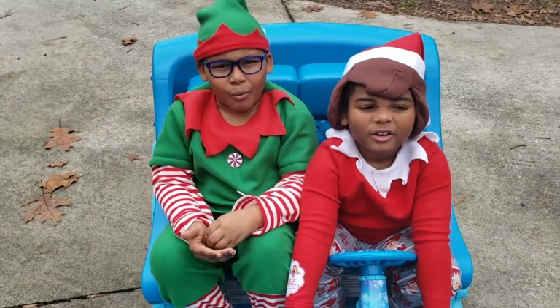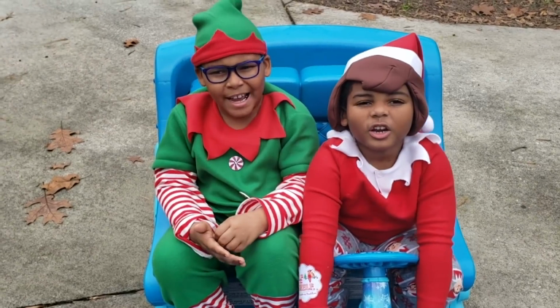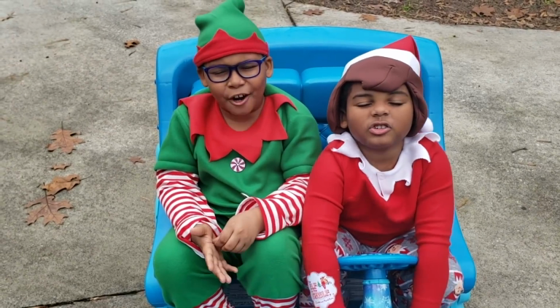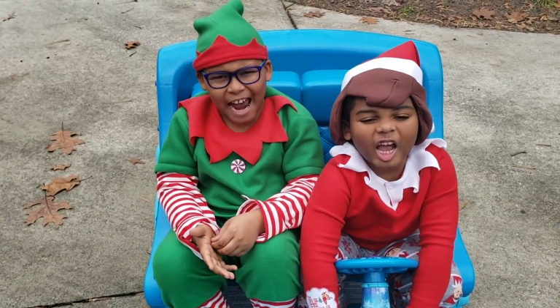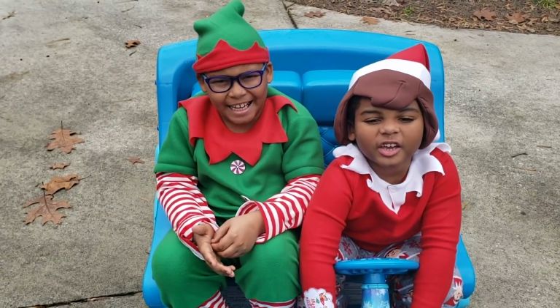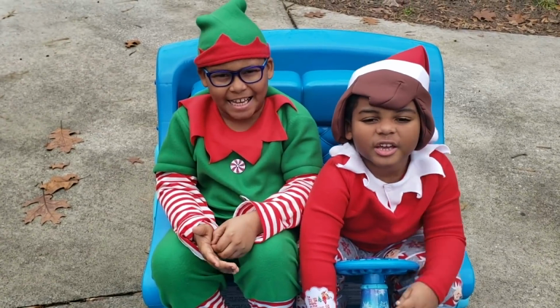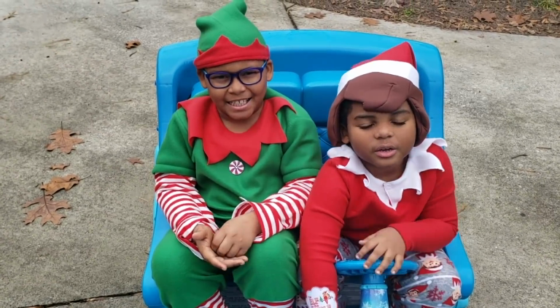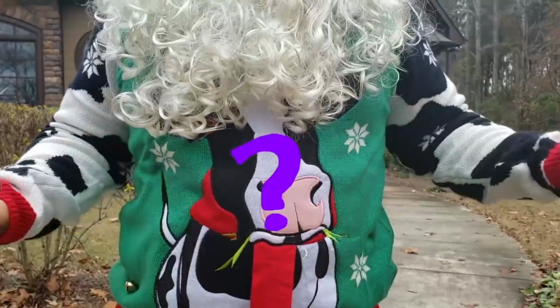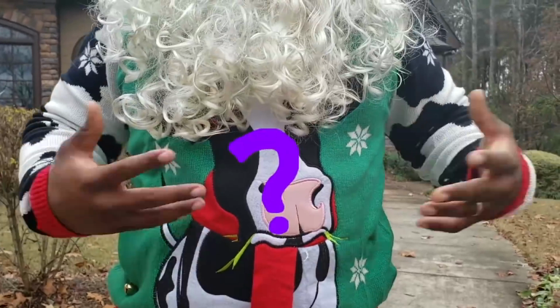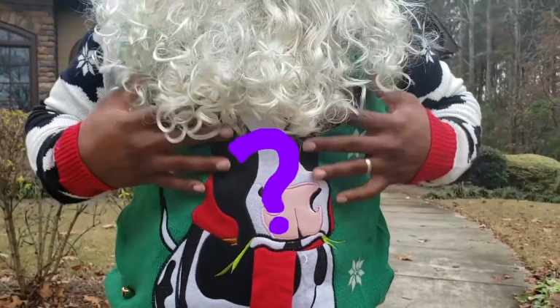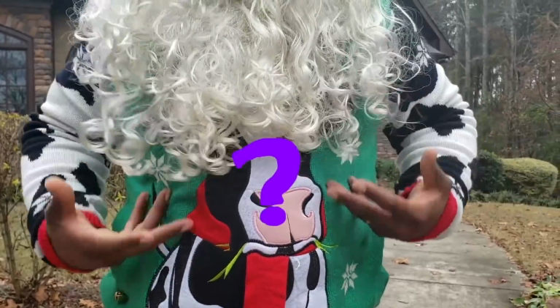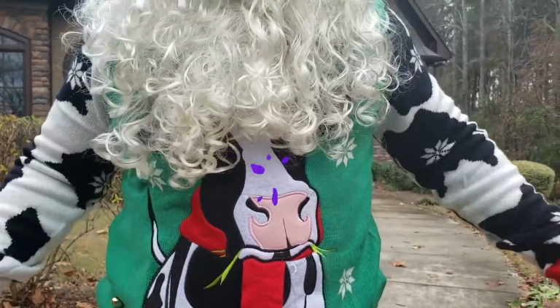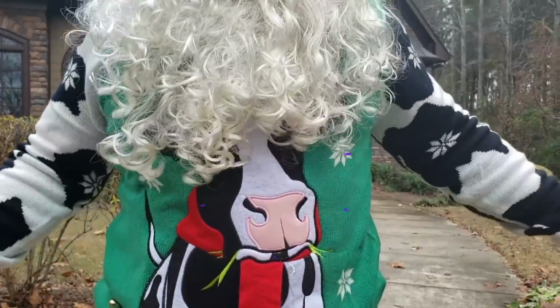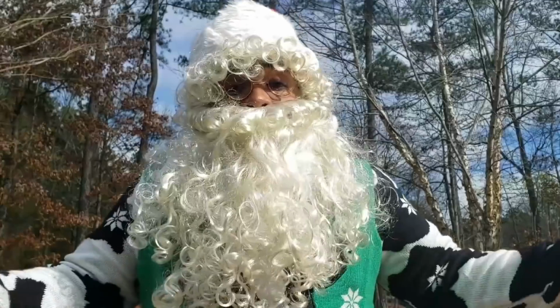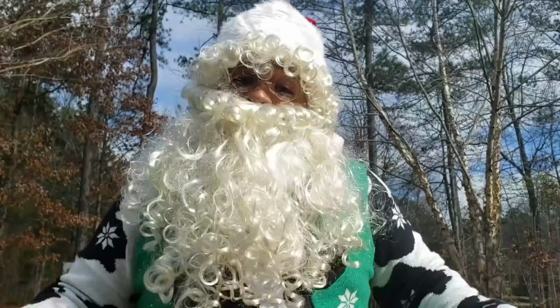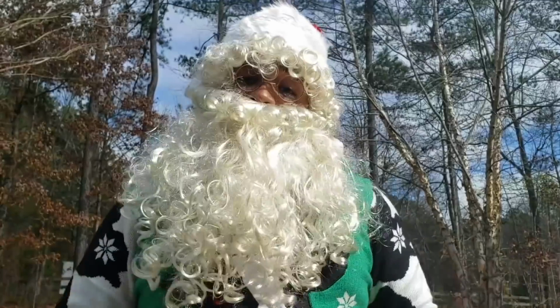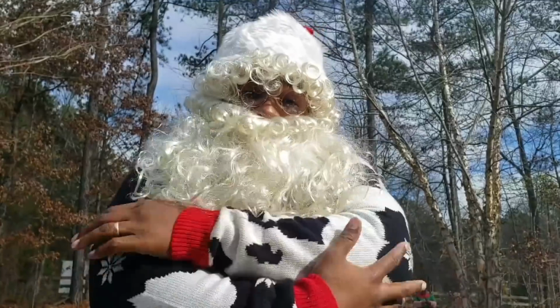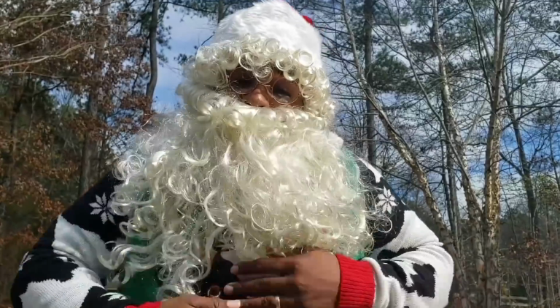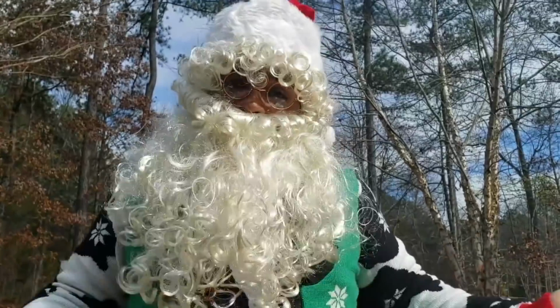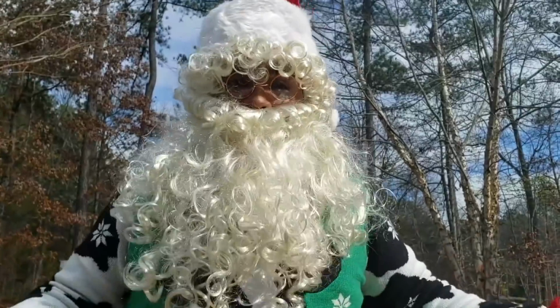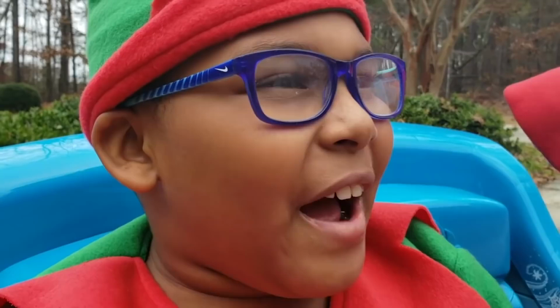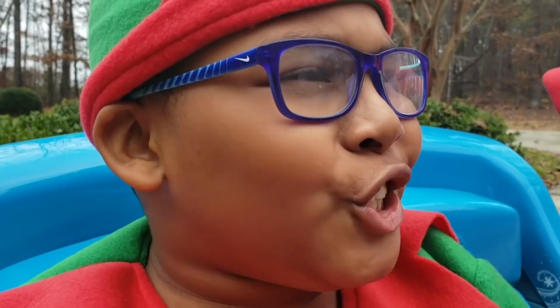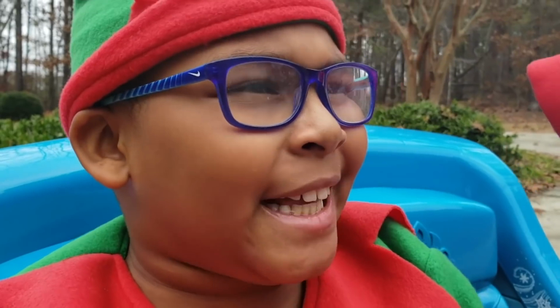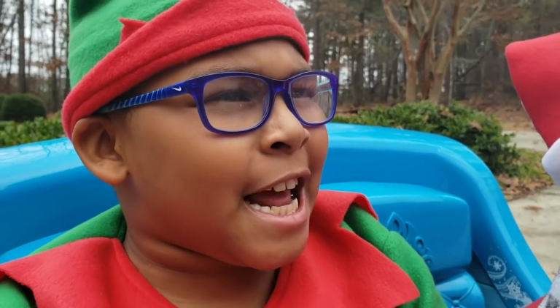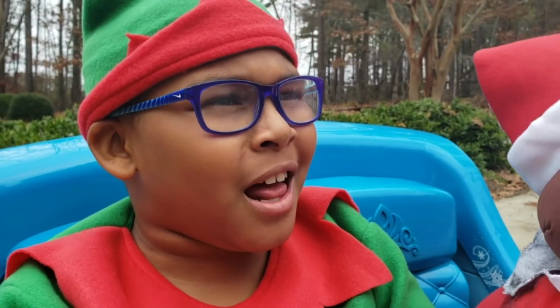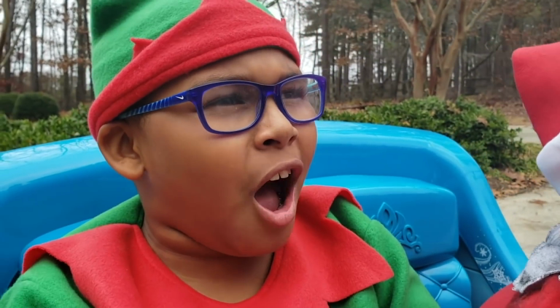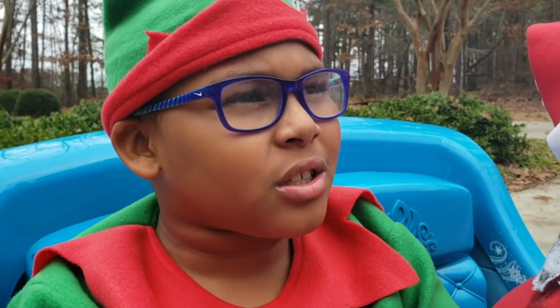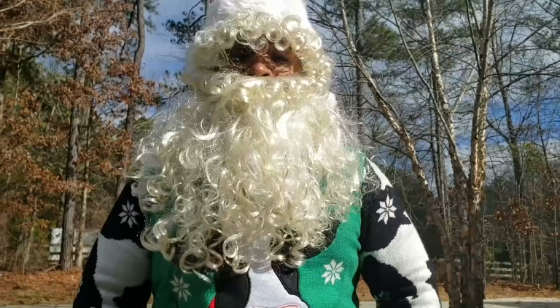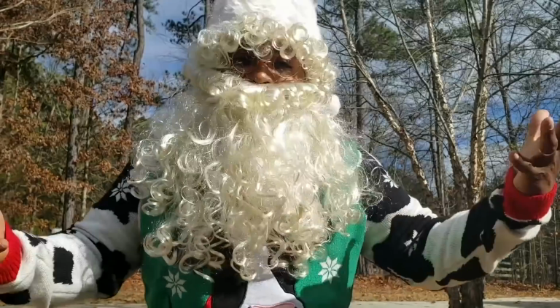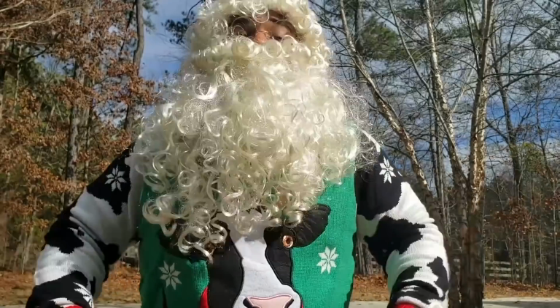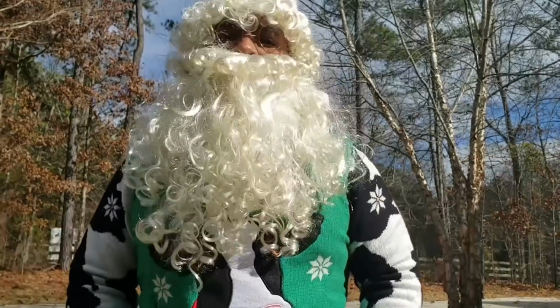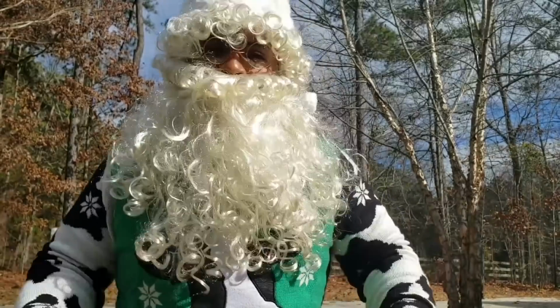Santa, where is your jacket? I'm sorry! I forgot my jacket! Find your jacket, Santa Claus! Okay, I'll be right back, dudes.